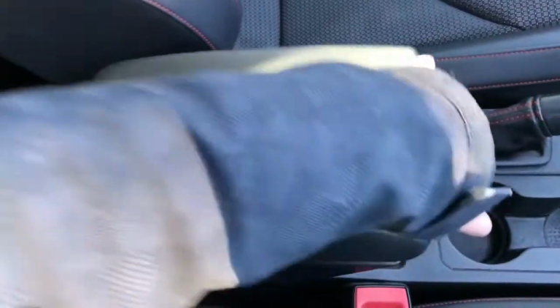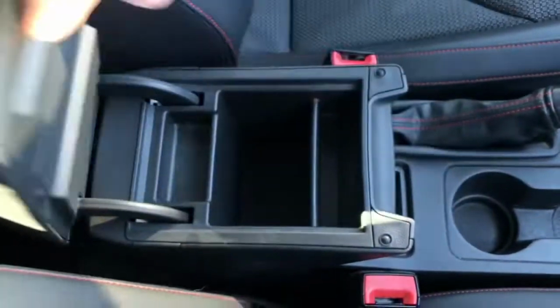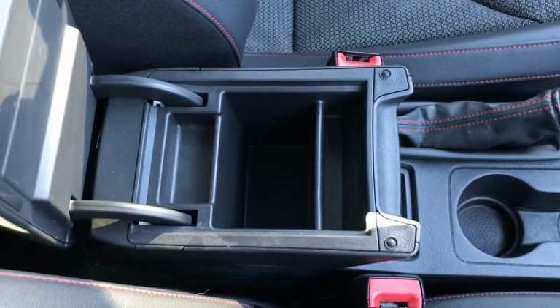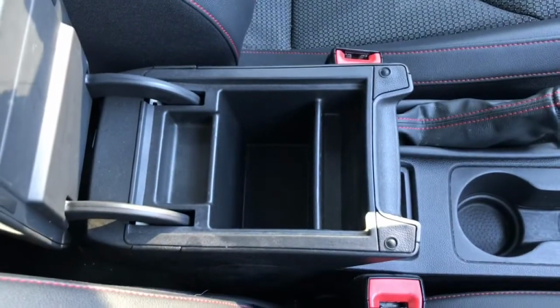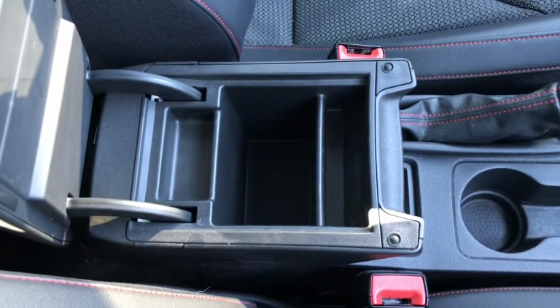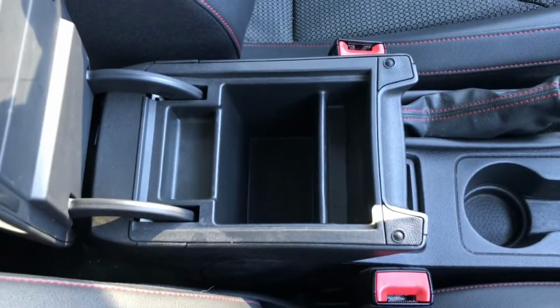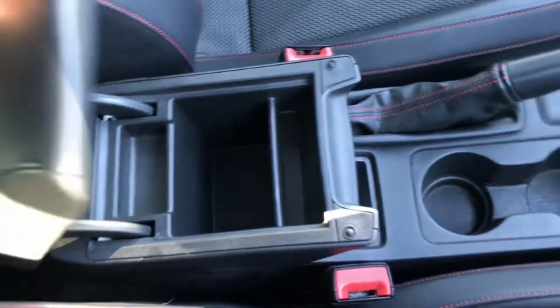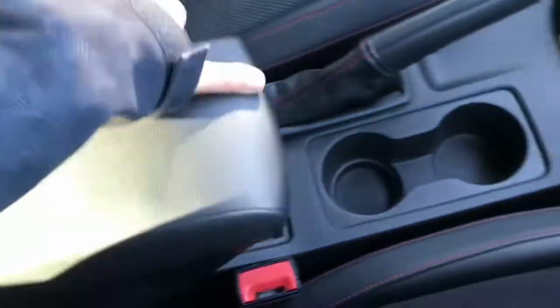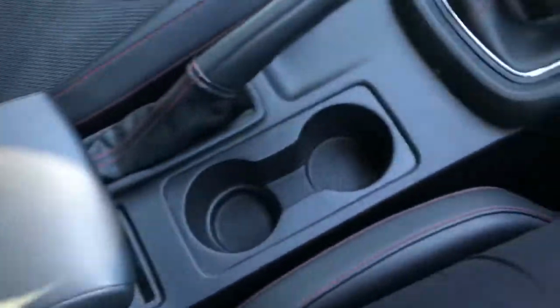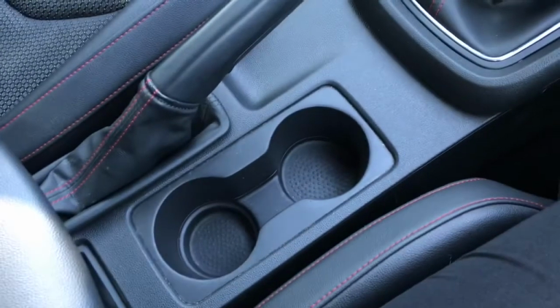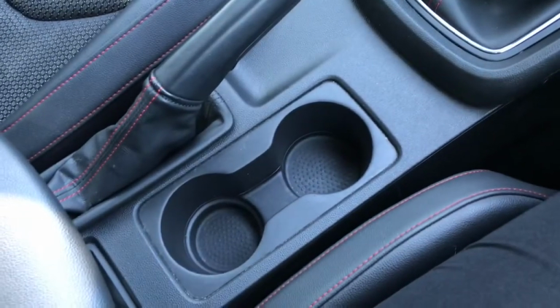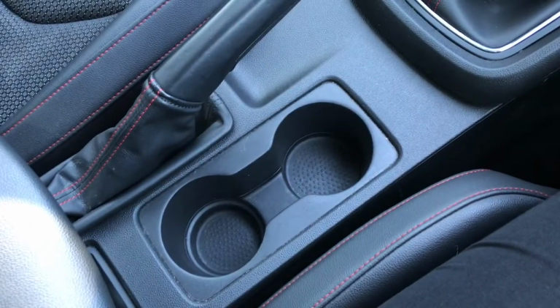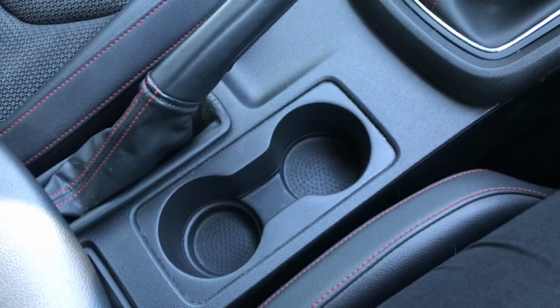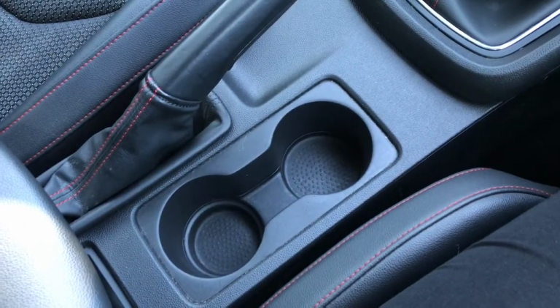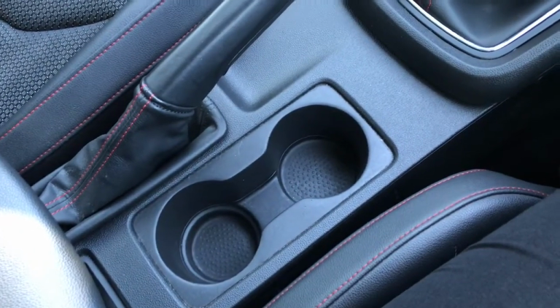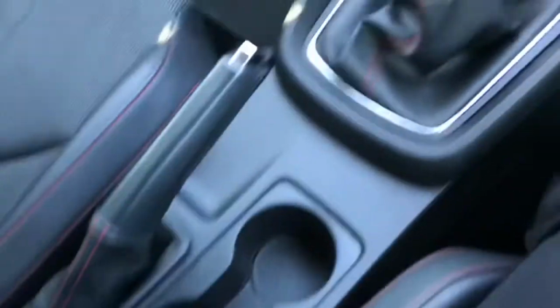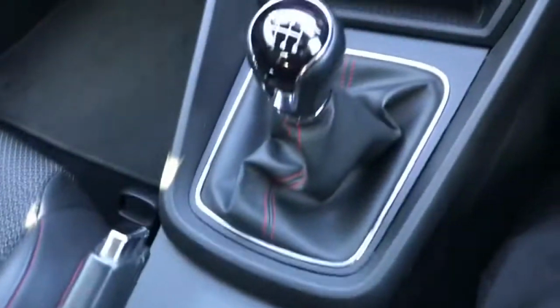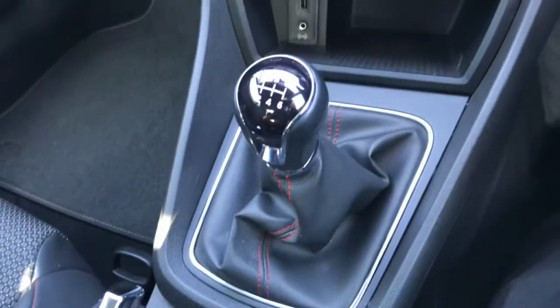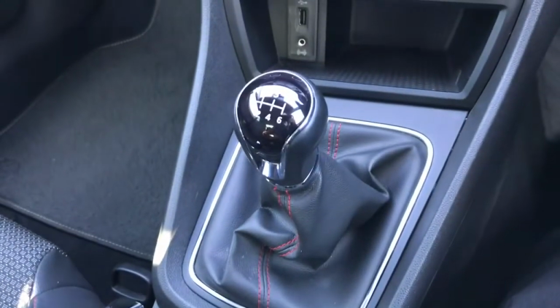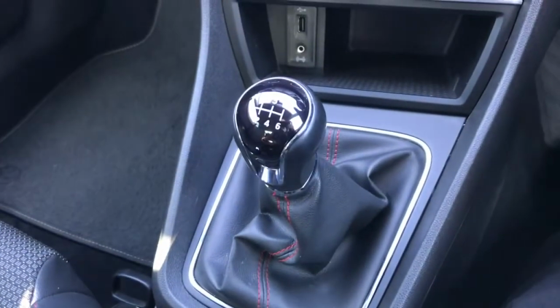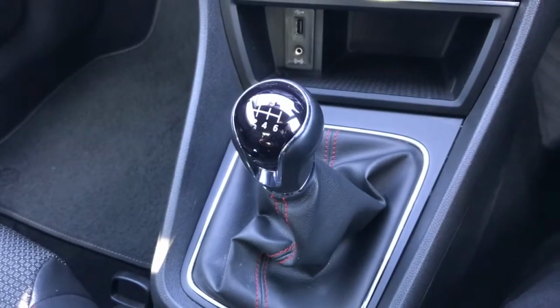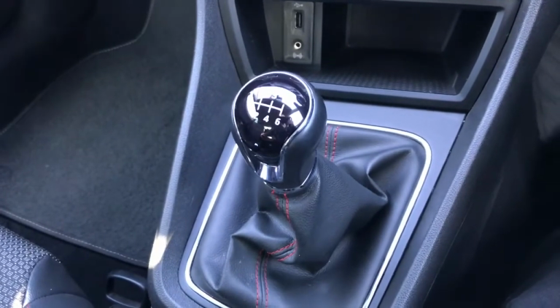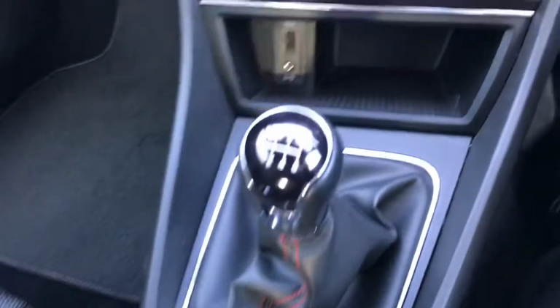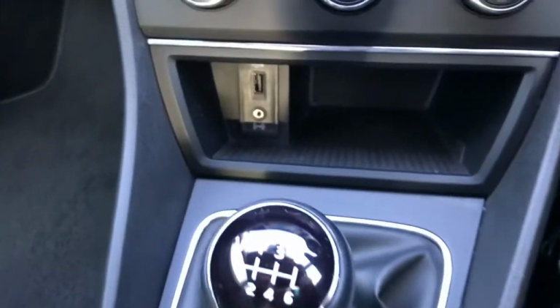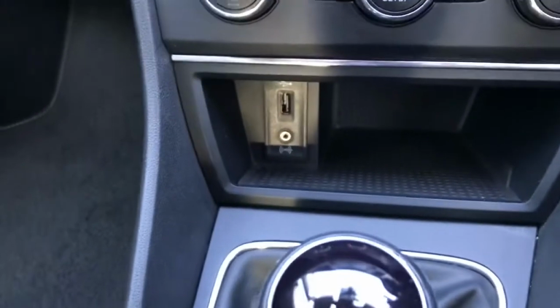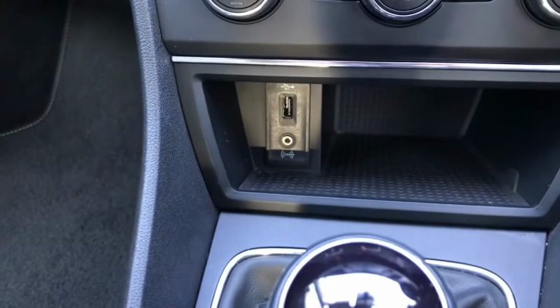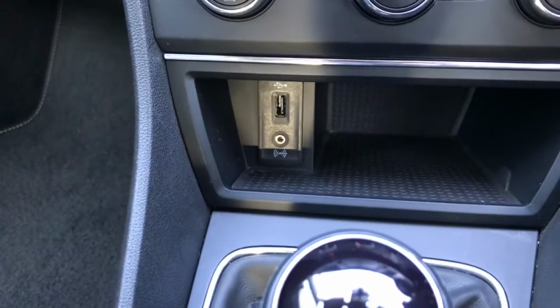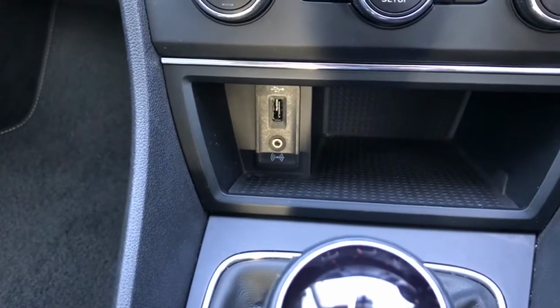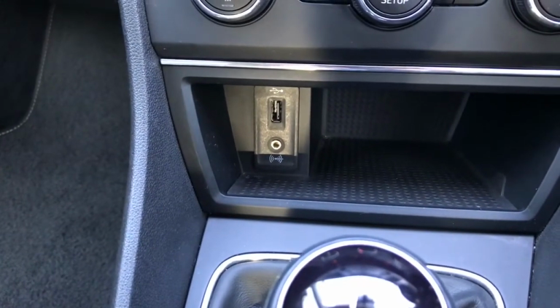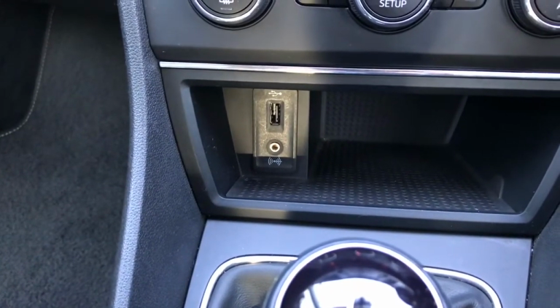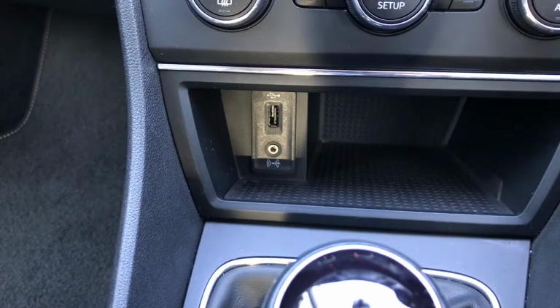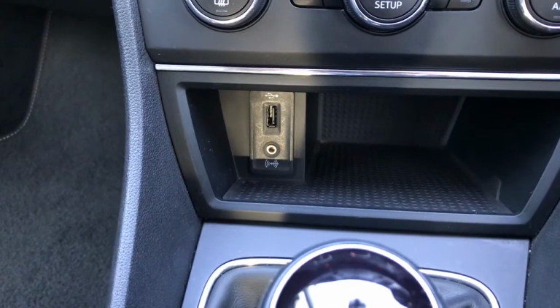As you can see, we do have a storage compartment there, two cup holders for the driver and the front passenger. This is the six-speed manual gearbox. Looking through there, we do have a USB charging port and an AUX cable port.